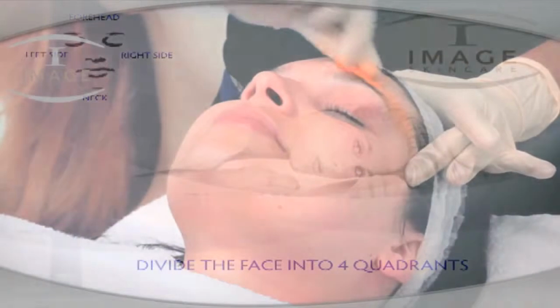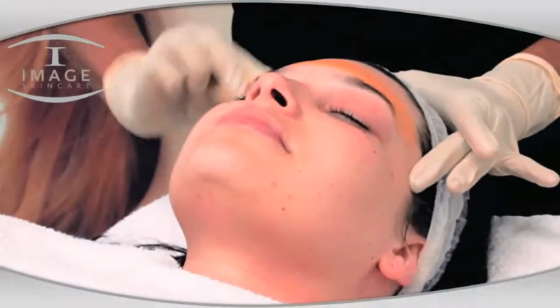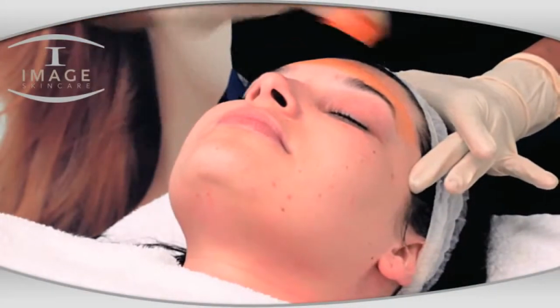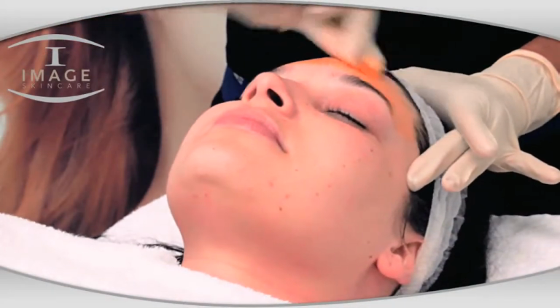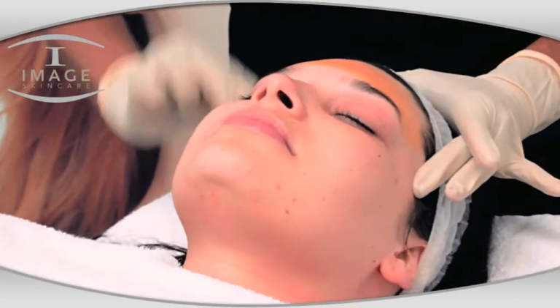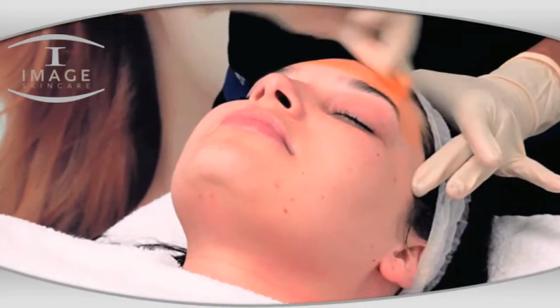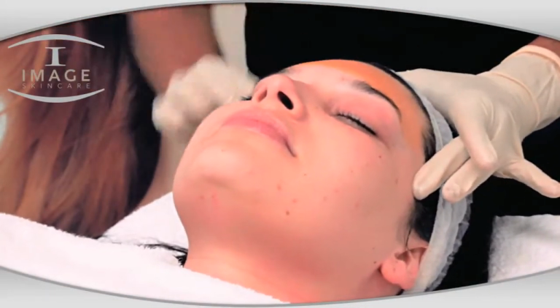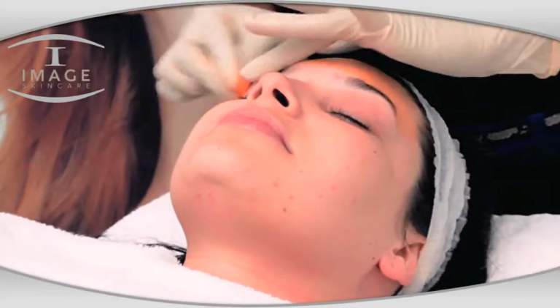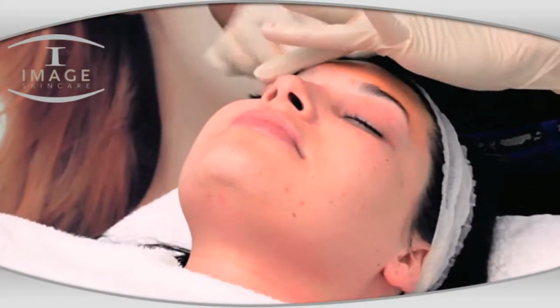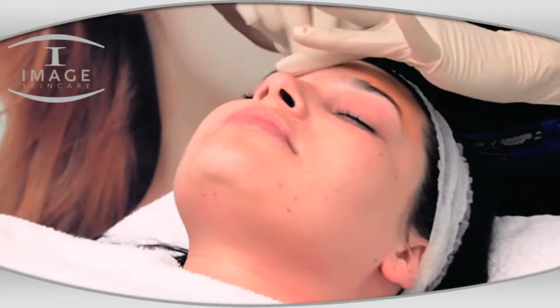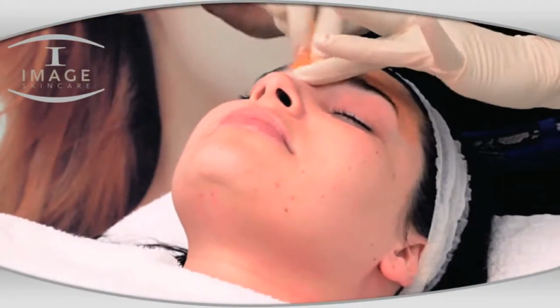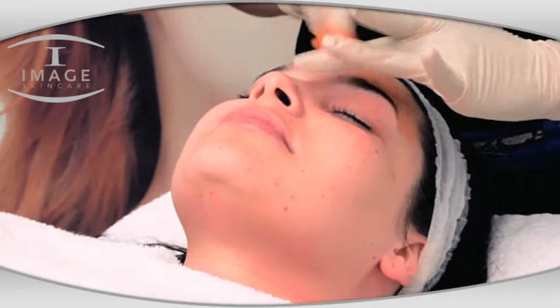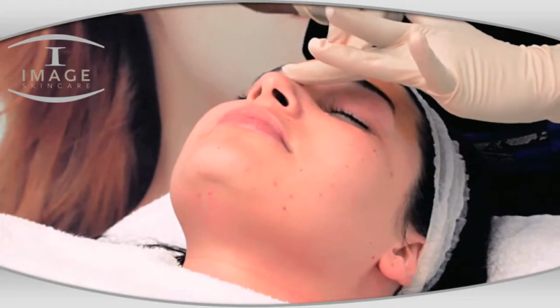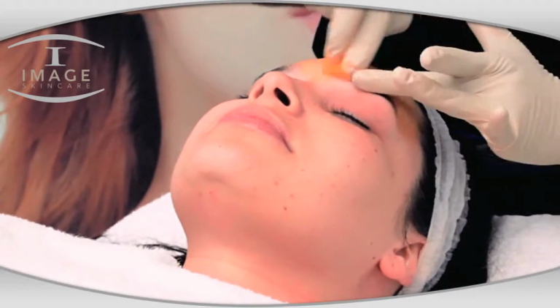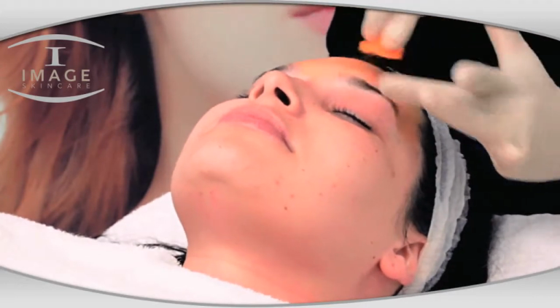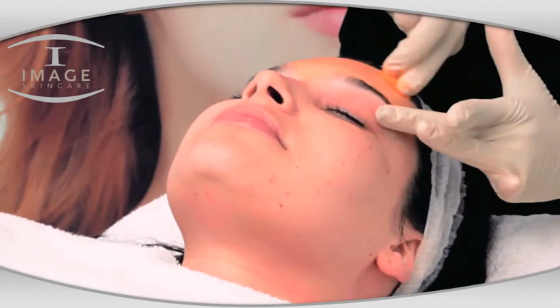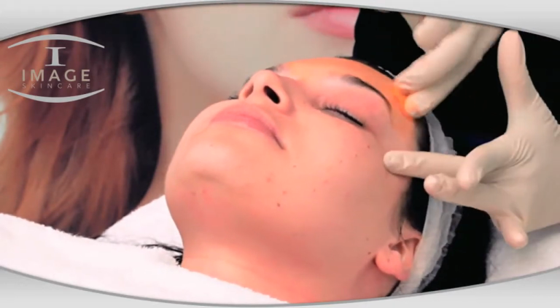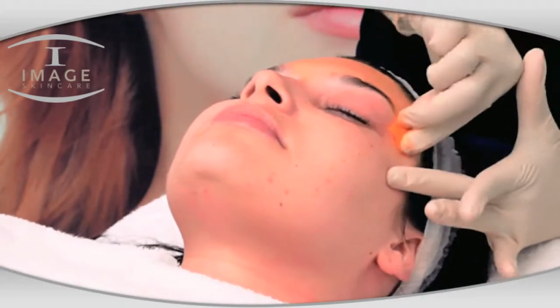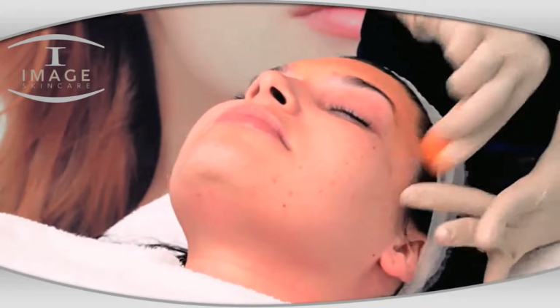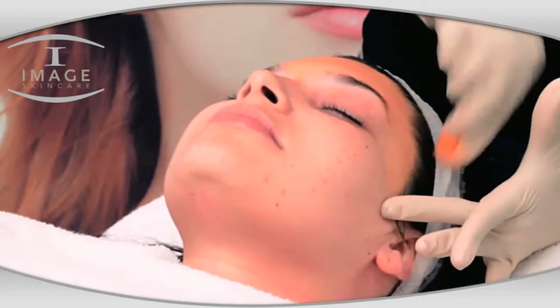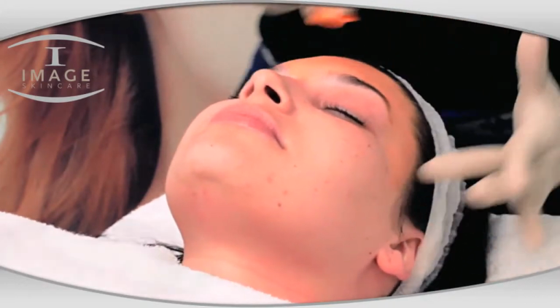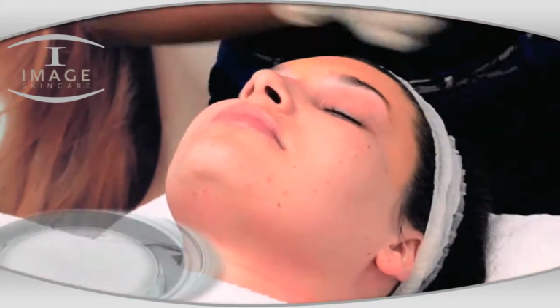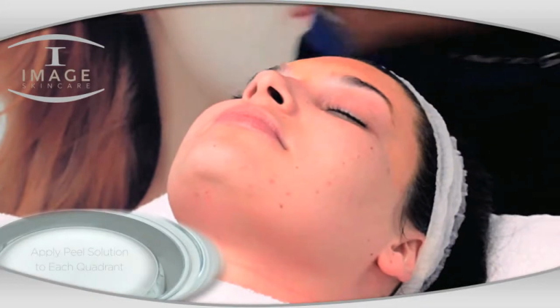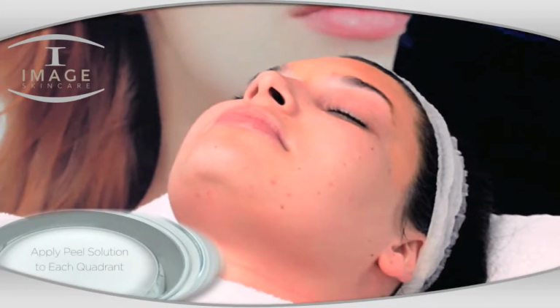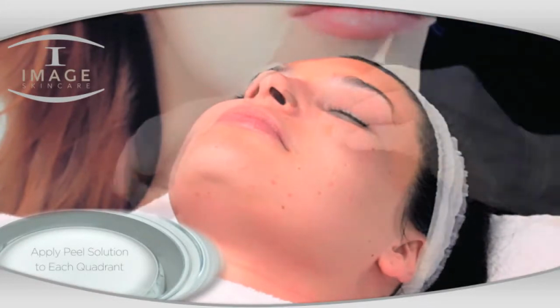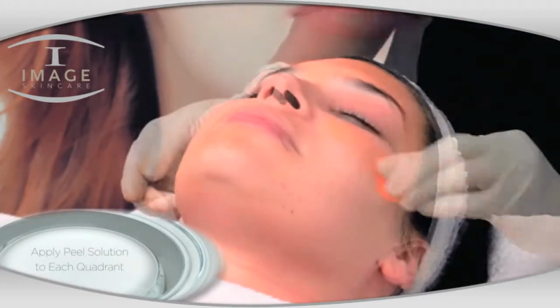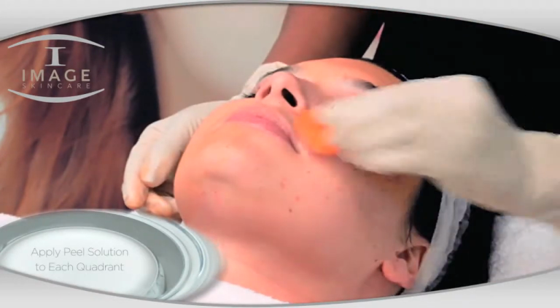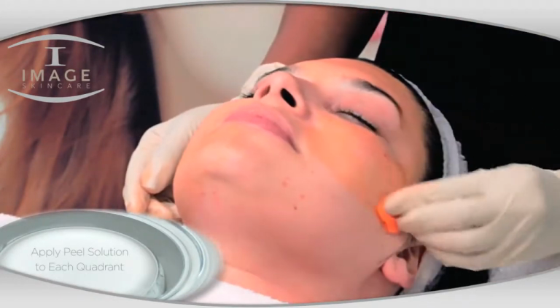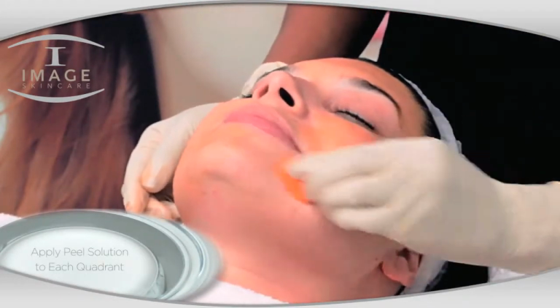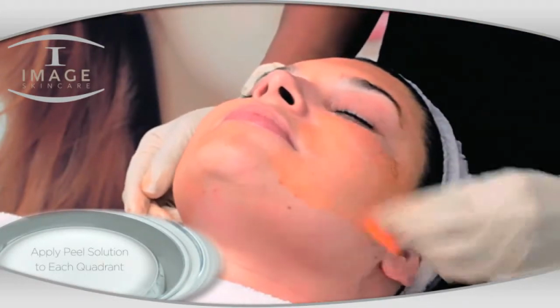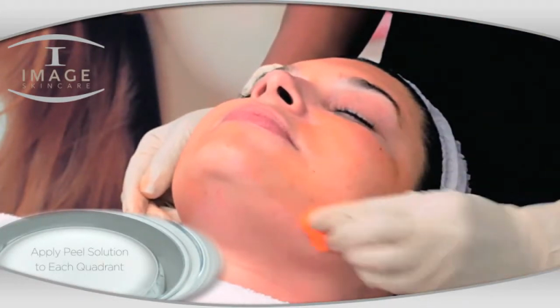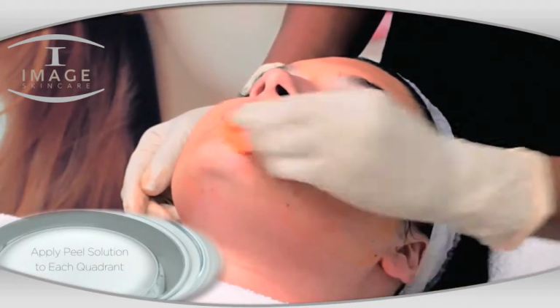In four separate medicine cups, saturate gauze with TCA Orange Peel Solution. Beginning at quadrant one, paint the skin vertically and horizontally. Repeat this pattern on each quadrant with a new cup of solution, being careful not to overlap.